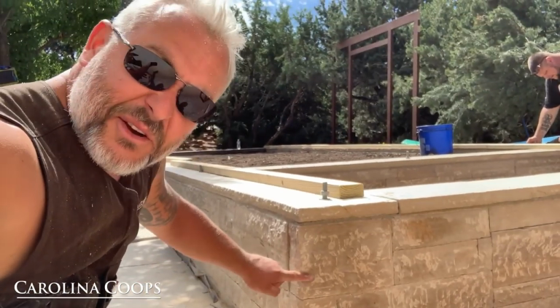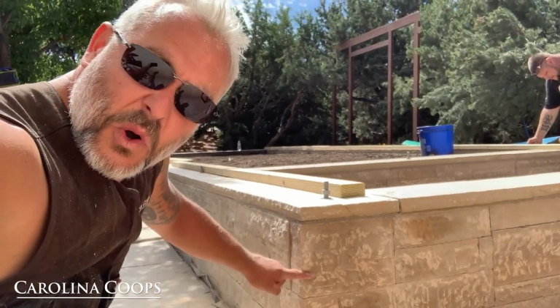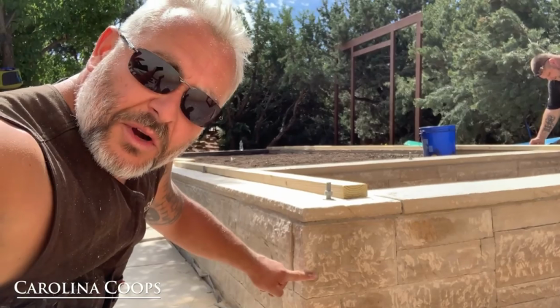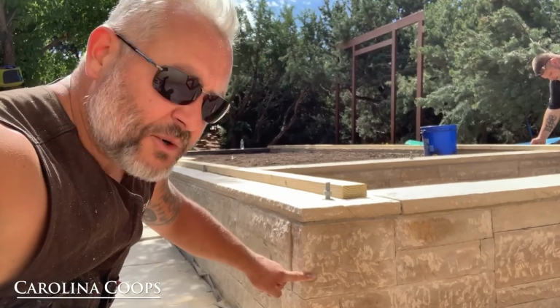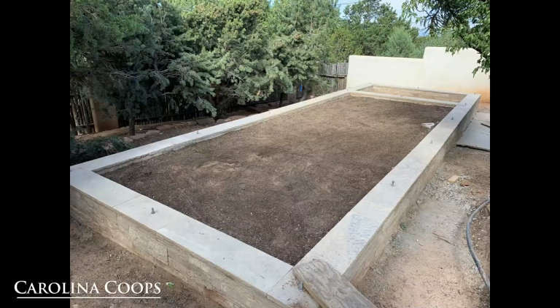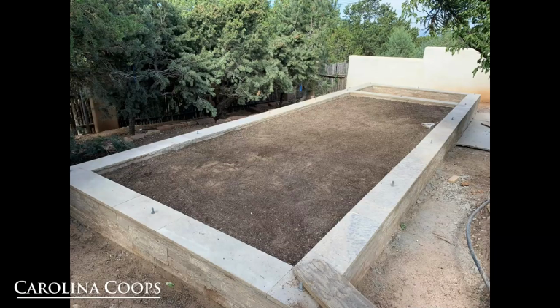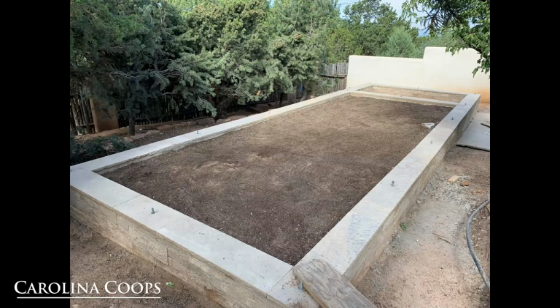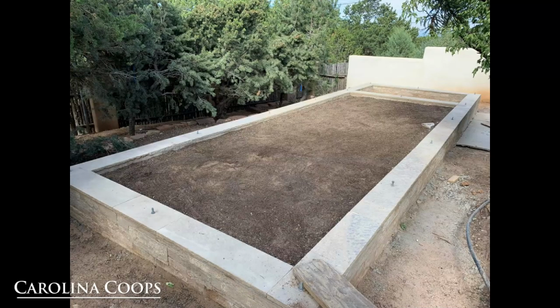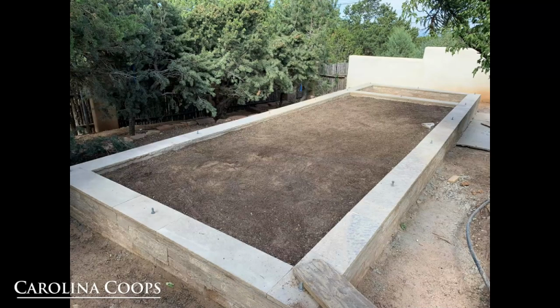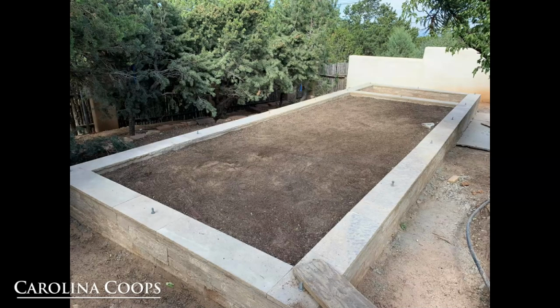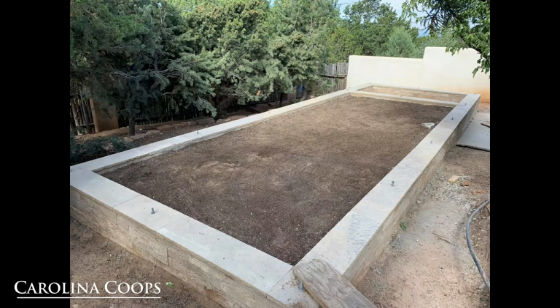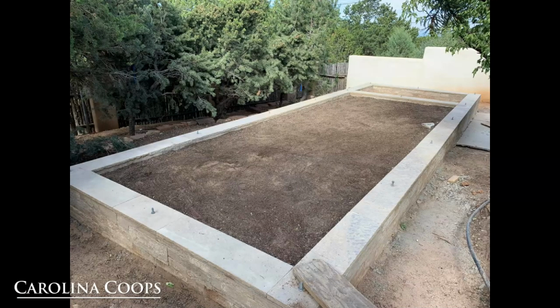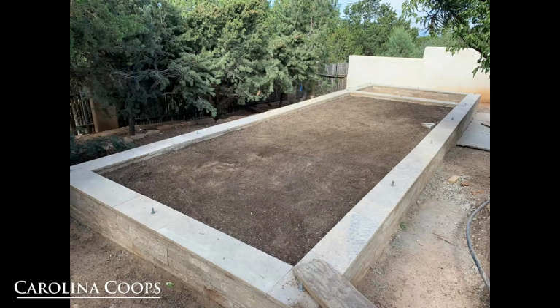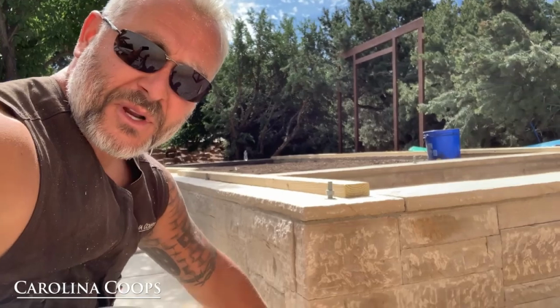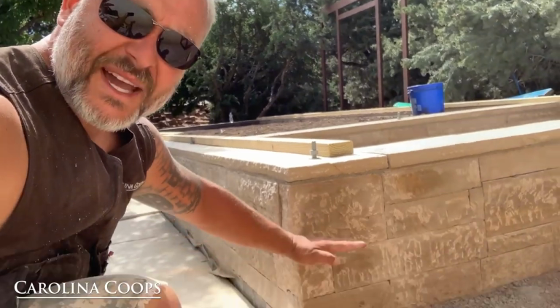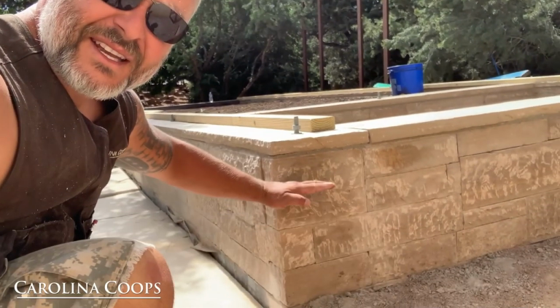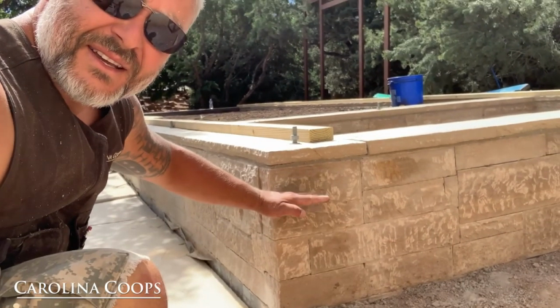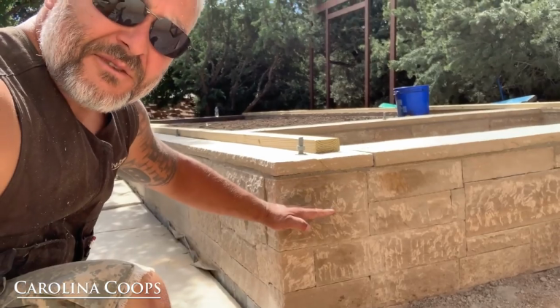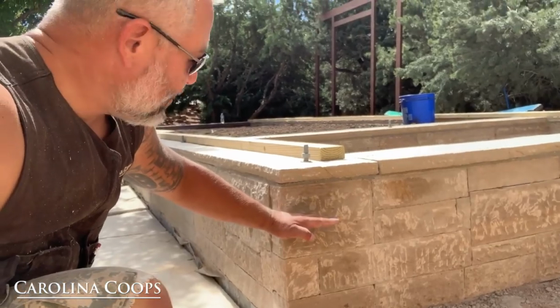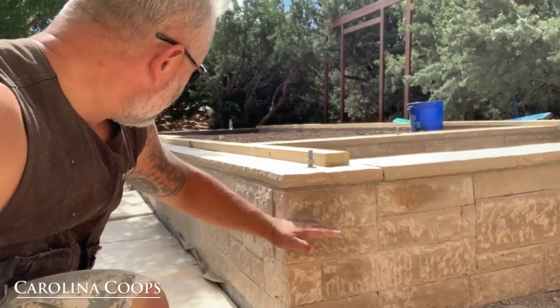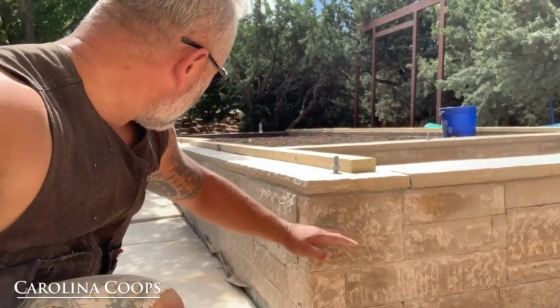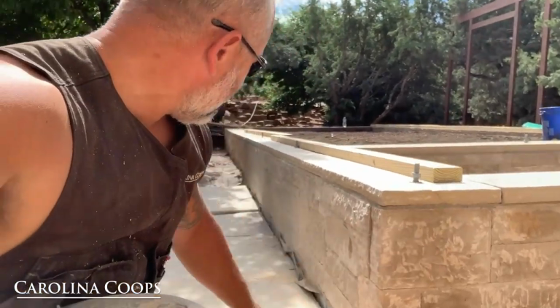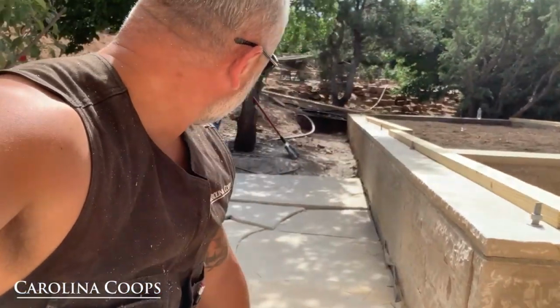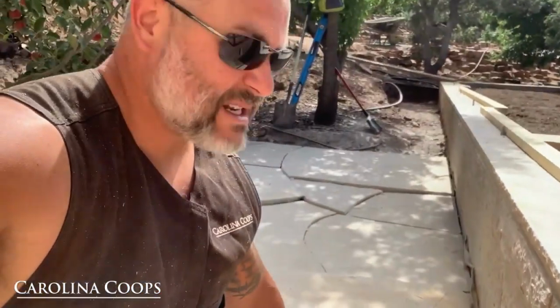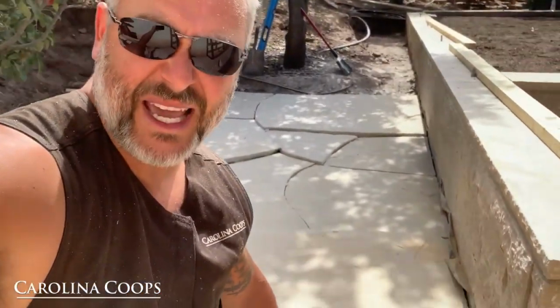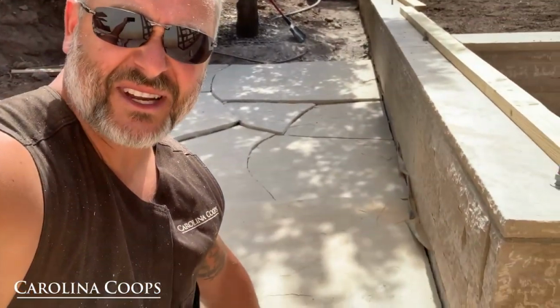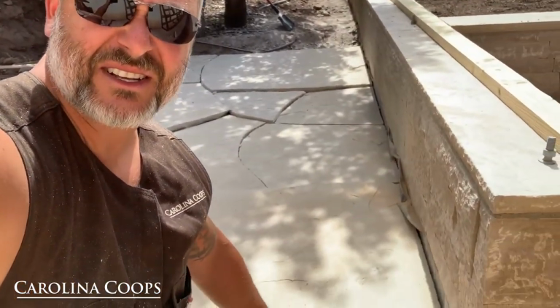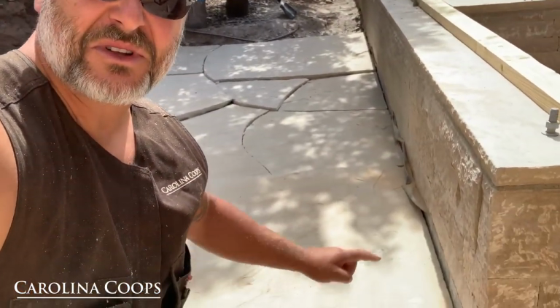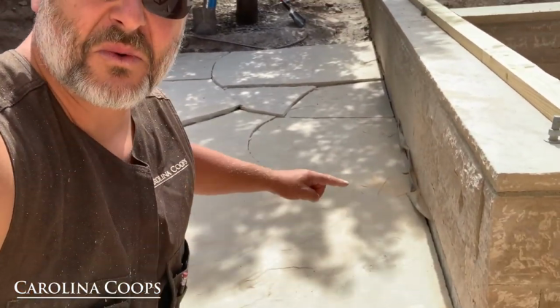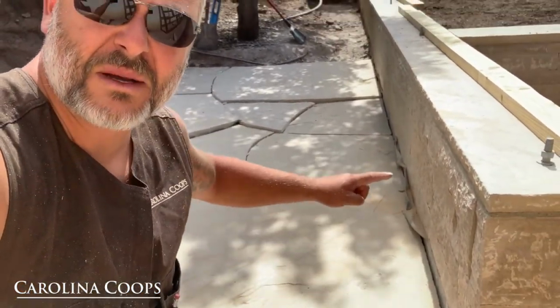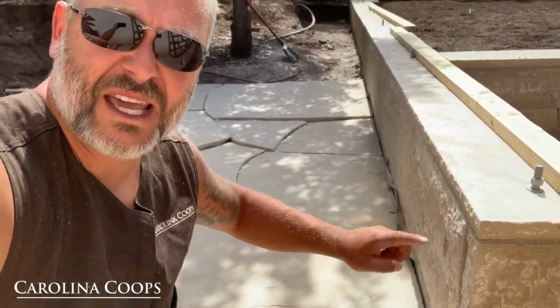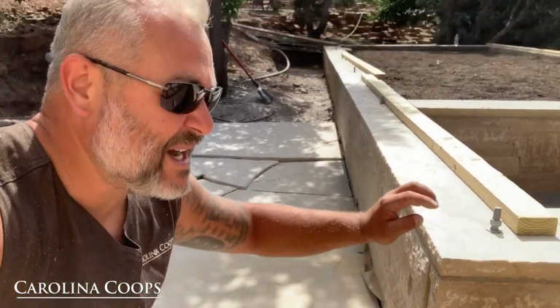Concrete core footer. It's about 18 inches tall. We're going to come back in, fill it up a little bit to grade. They're putting in a nice pad right here — they're going to walk up to the egg box.